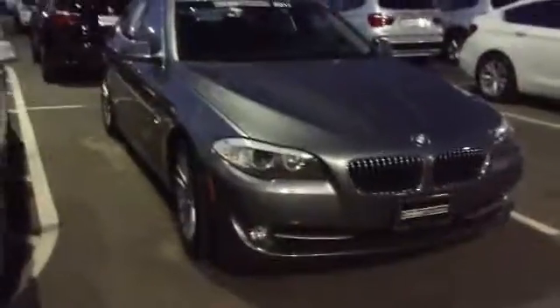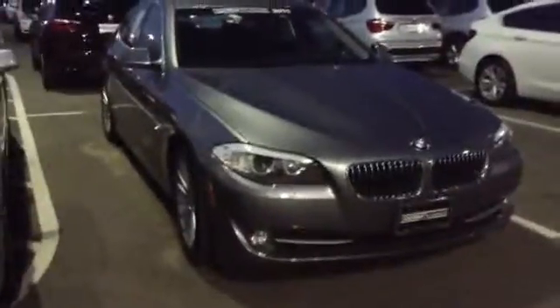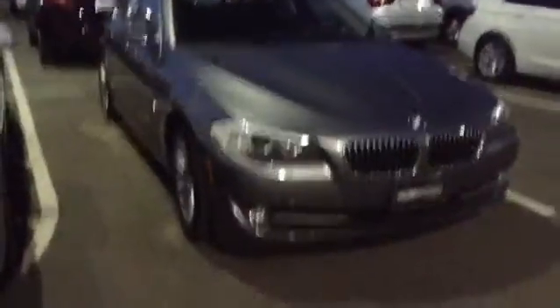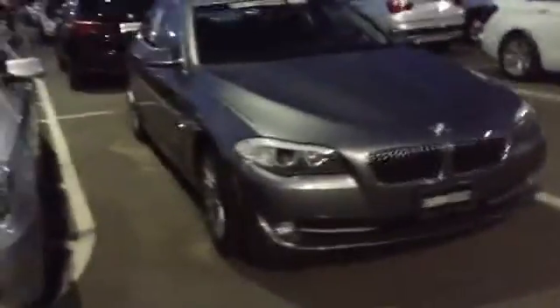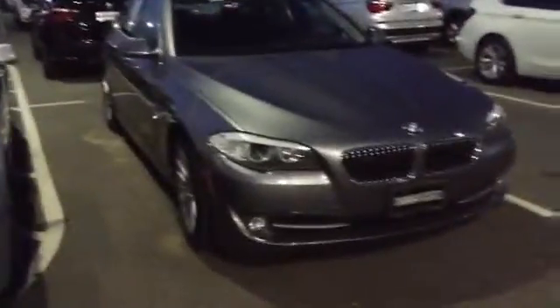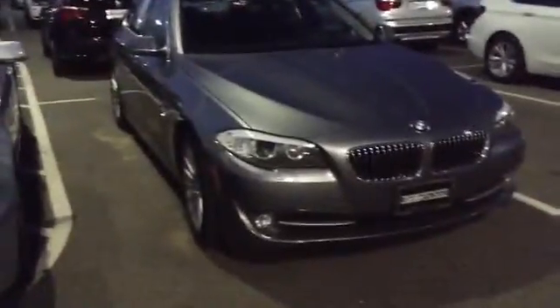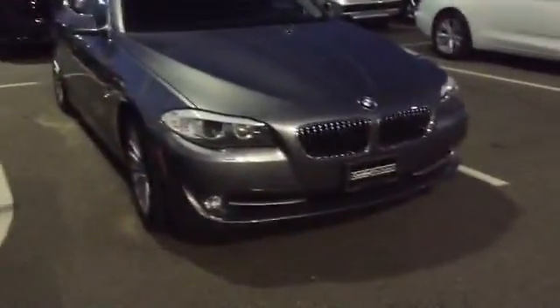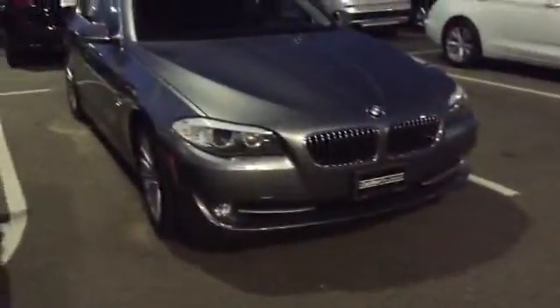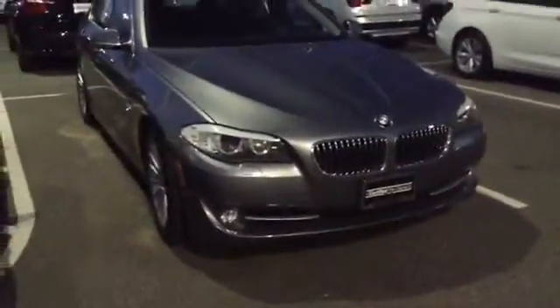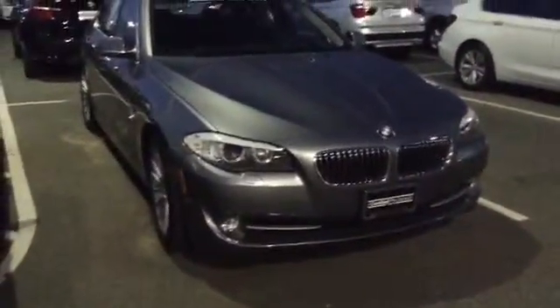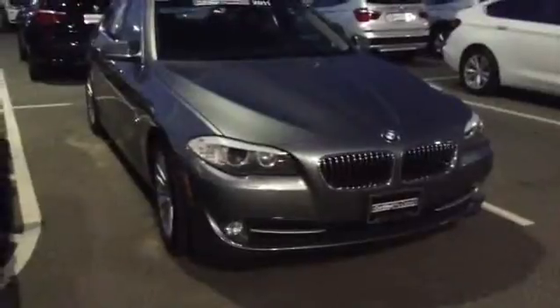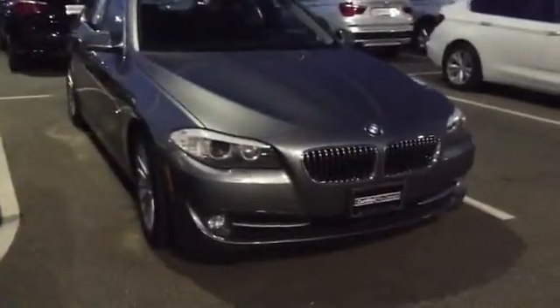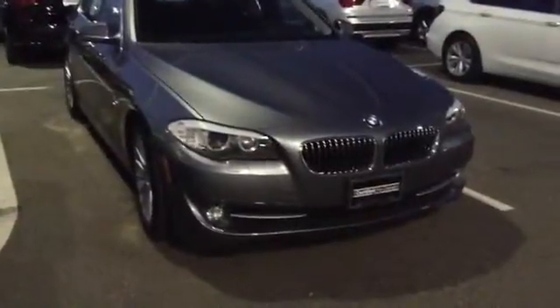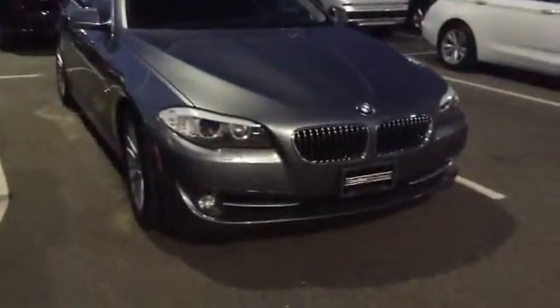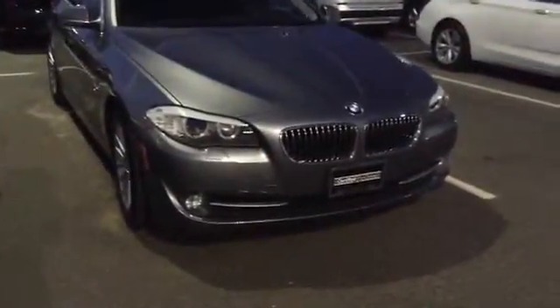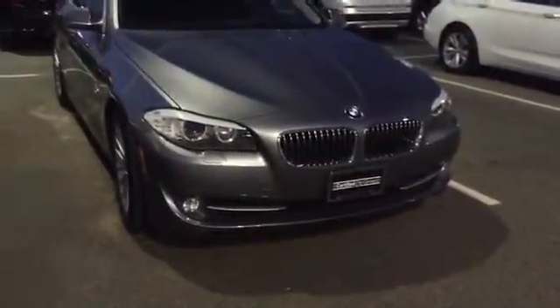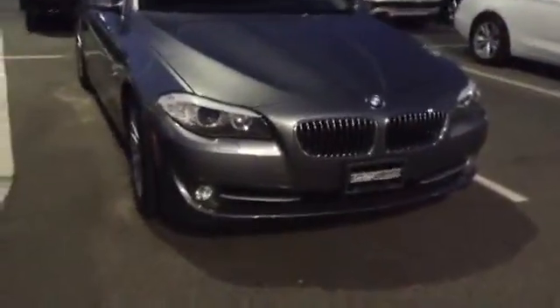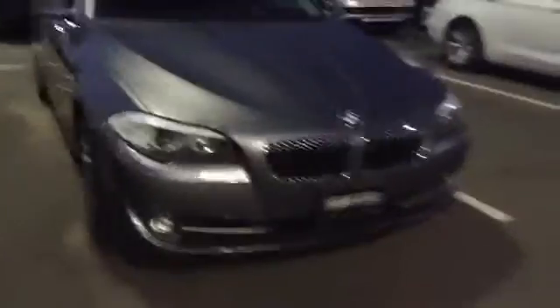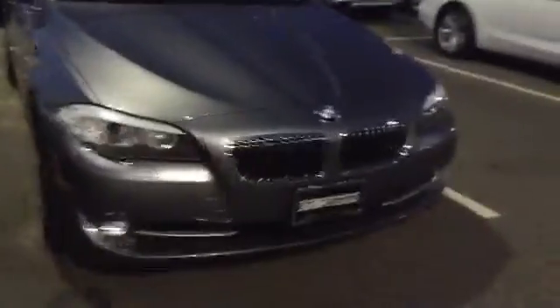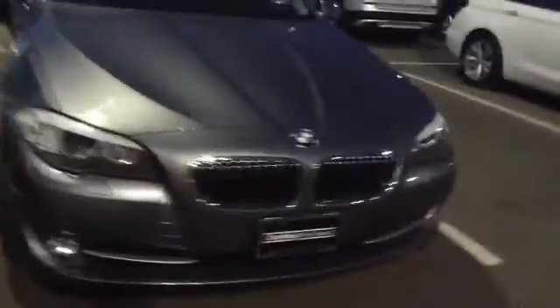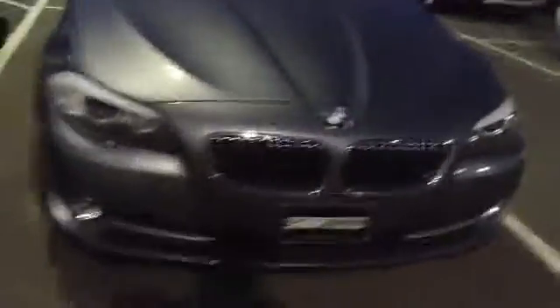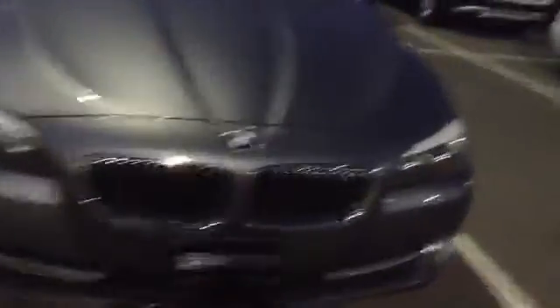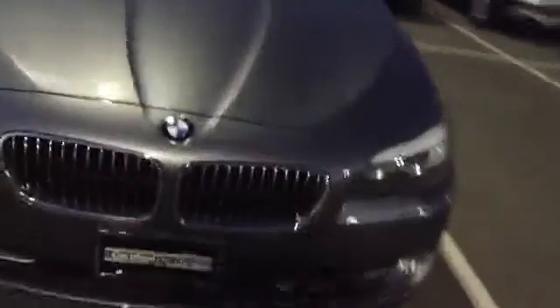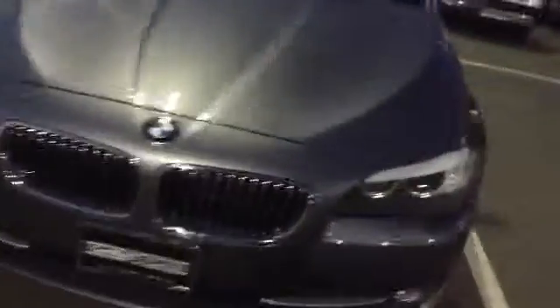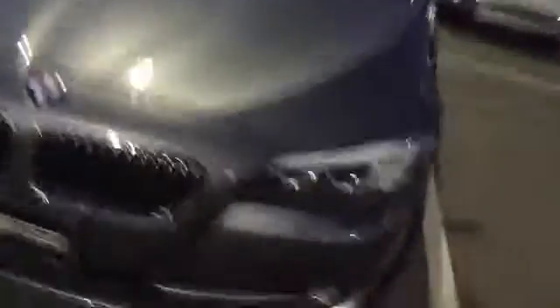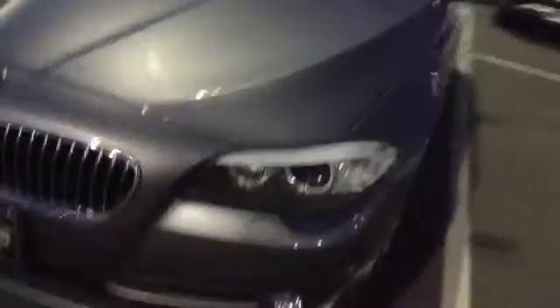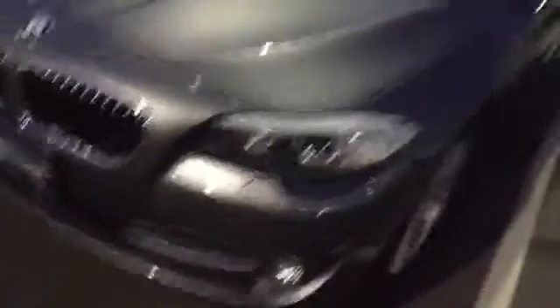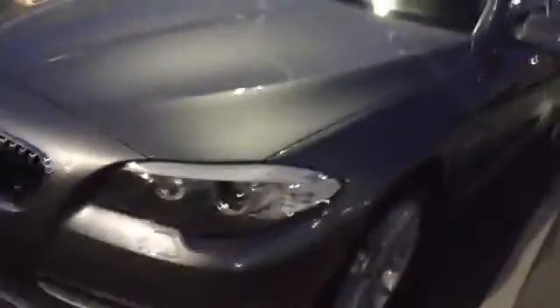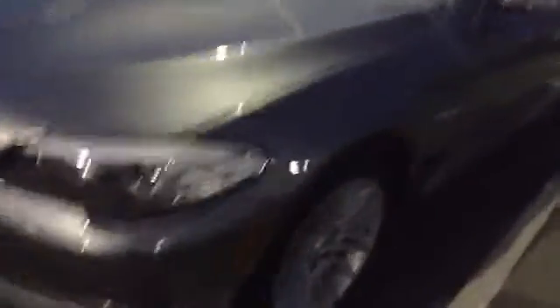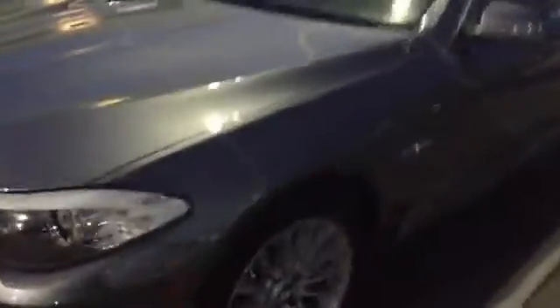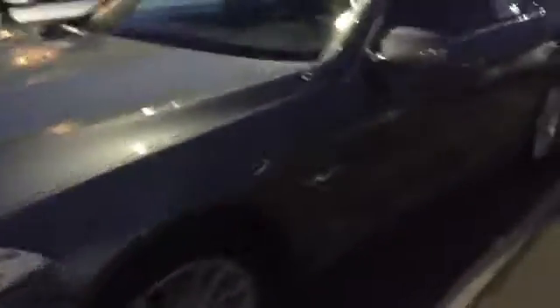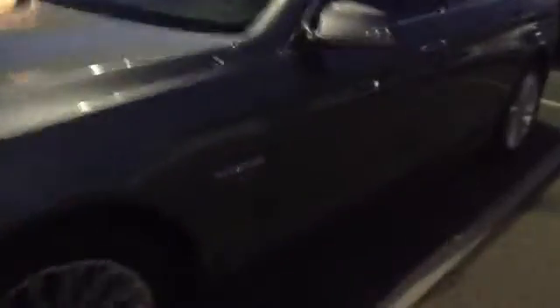Good evening, Jeff Hansen, Chomp BMW. This is an example of a 535 certified pre-owned quick walk-around. This particular car is space gray, black leather upholstery.